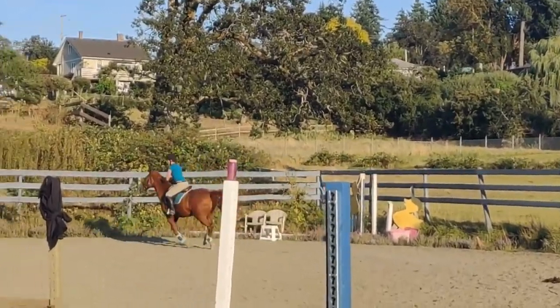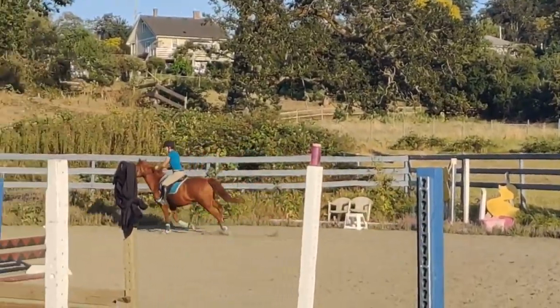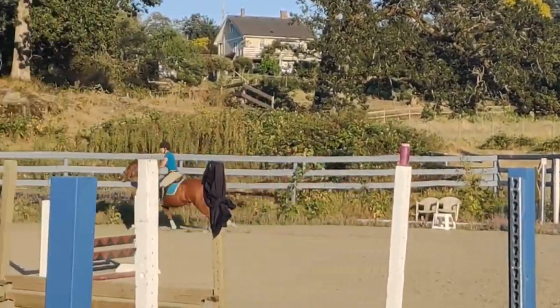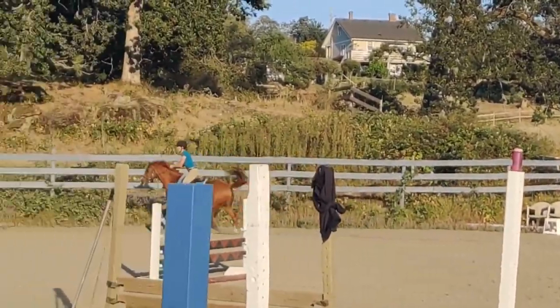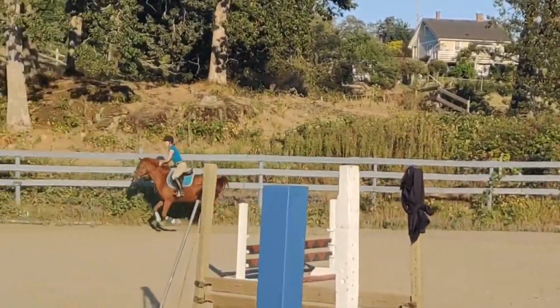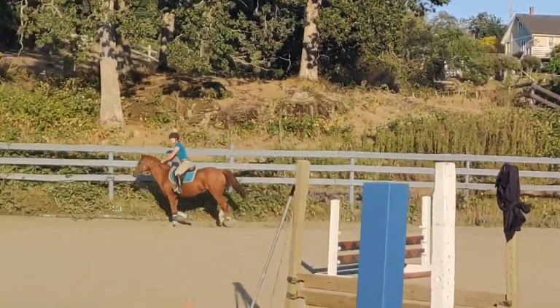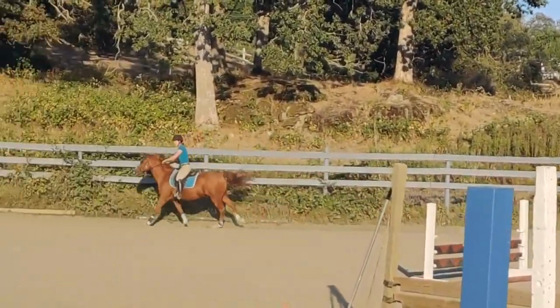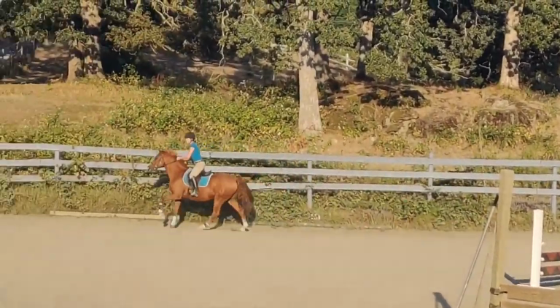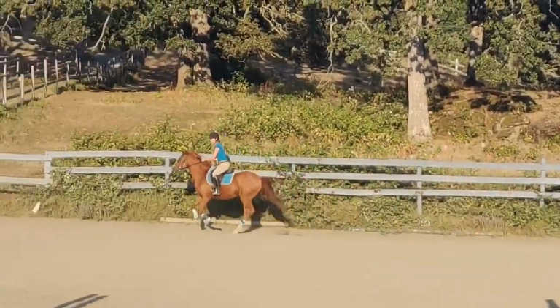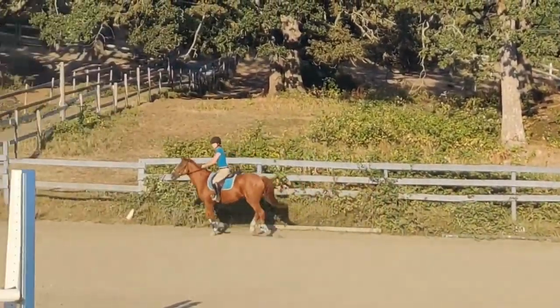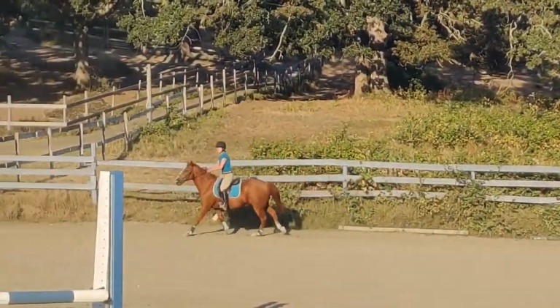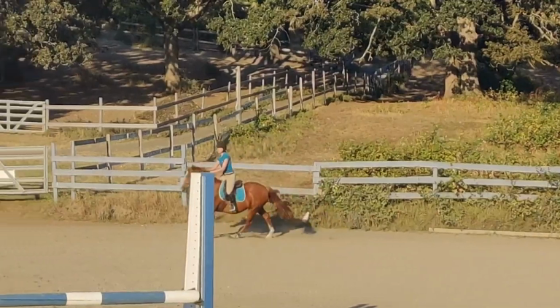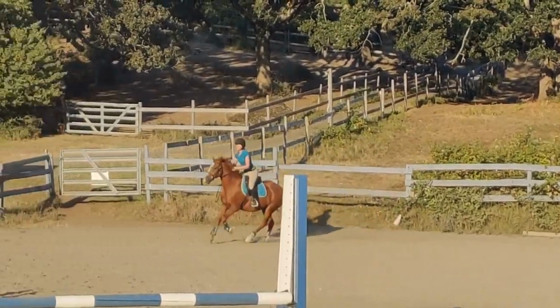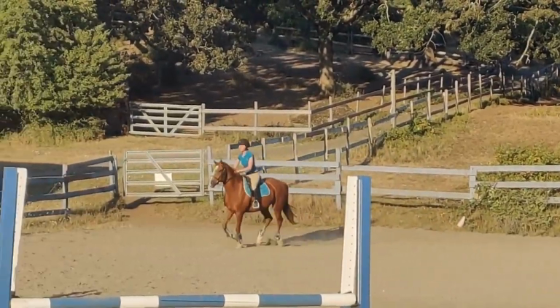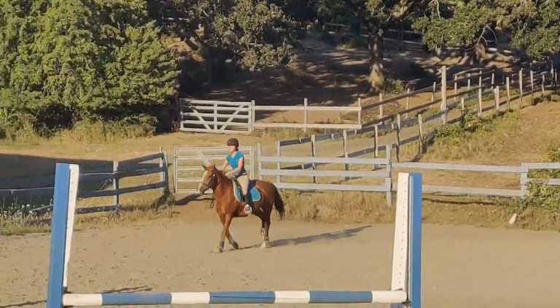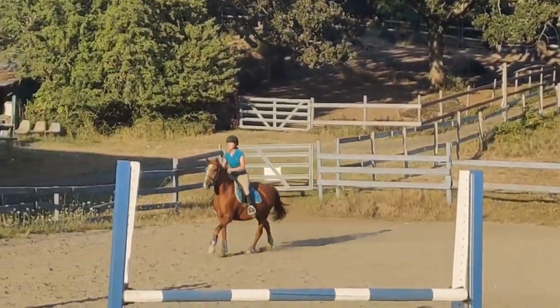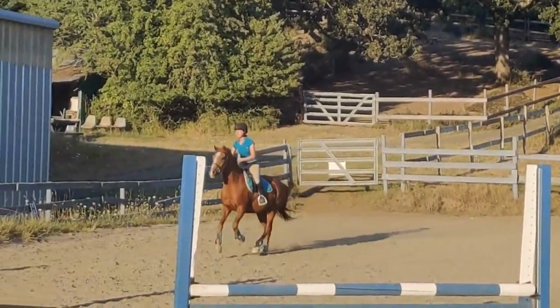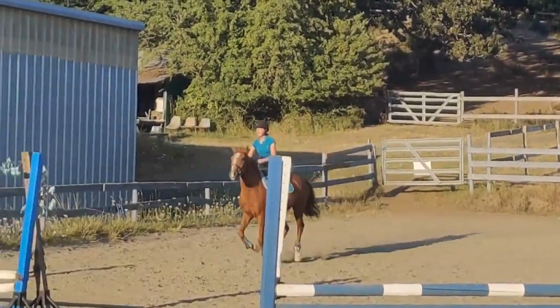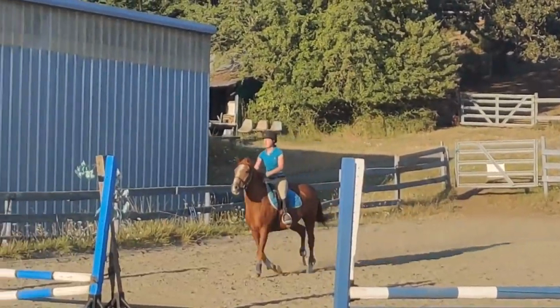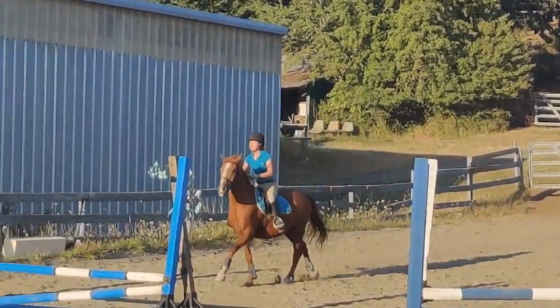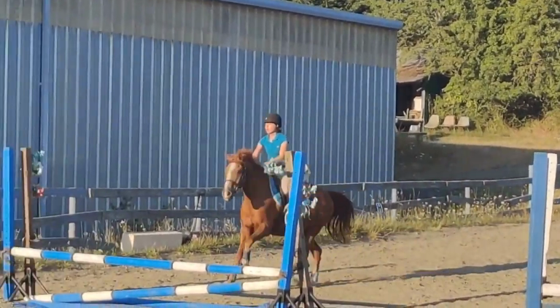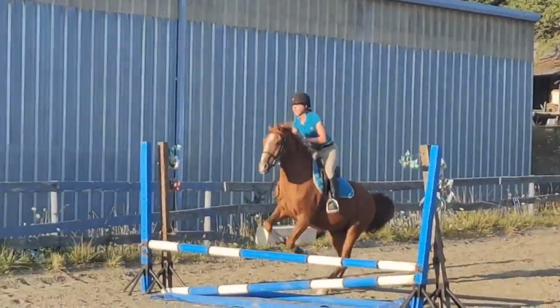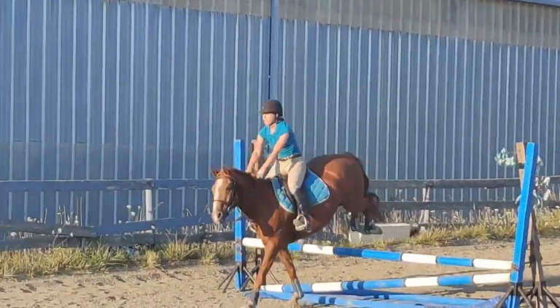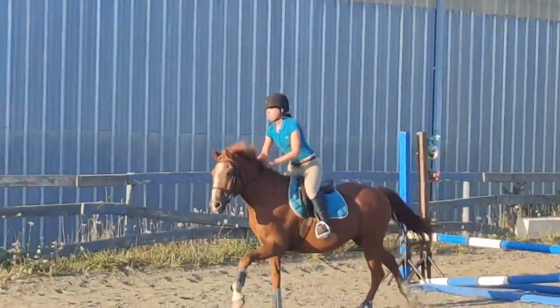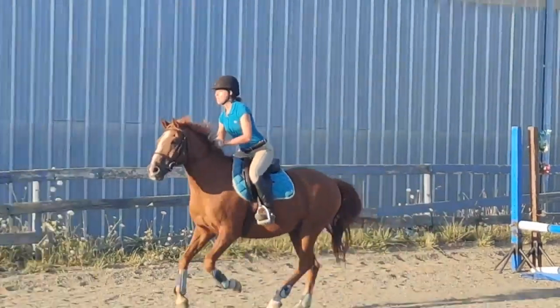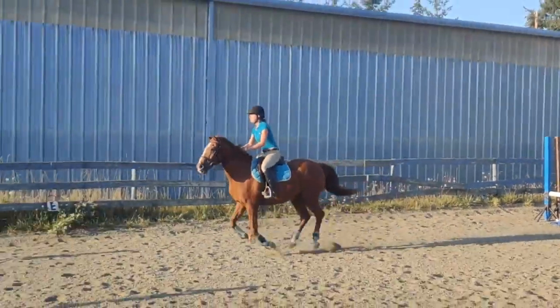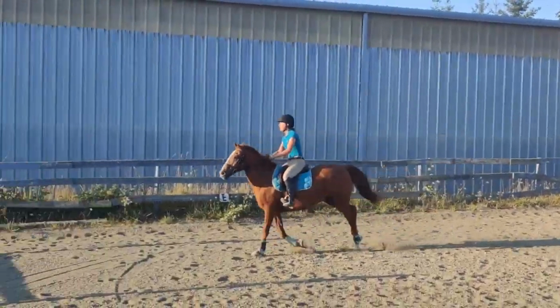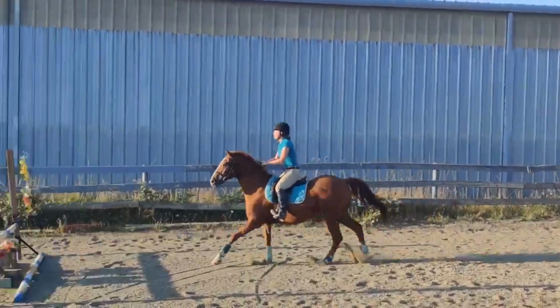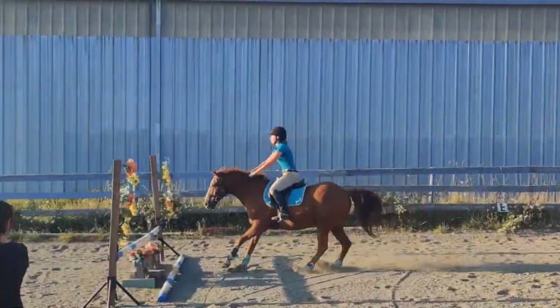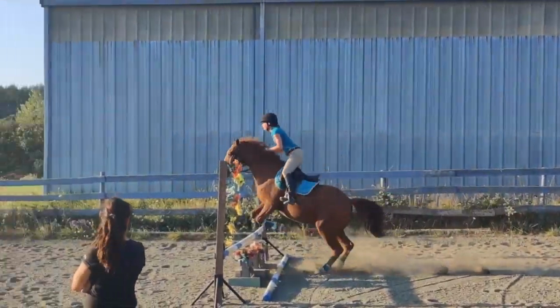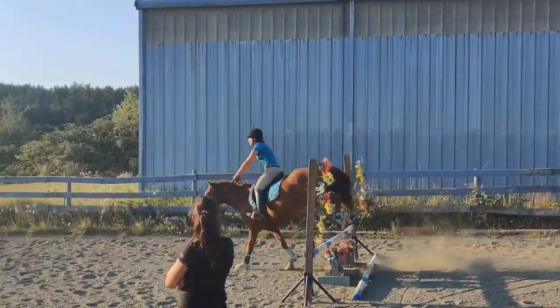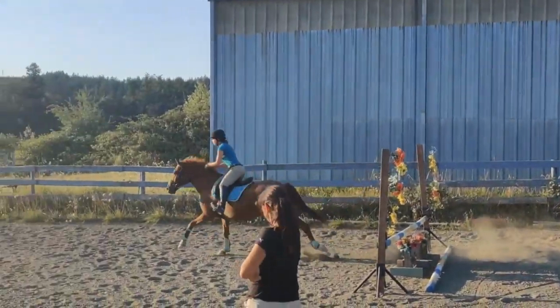I don't mind if you're not sure, but get off his face. Good. Shoulders up. Take a leg. That's it. Good.